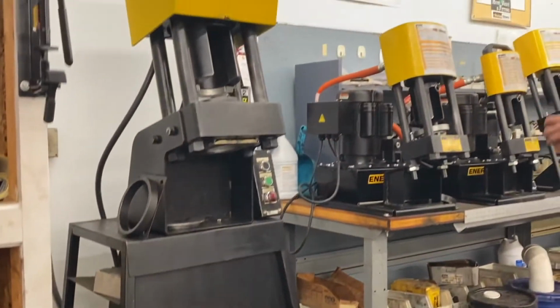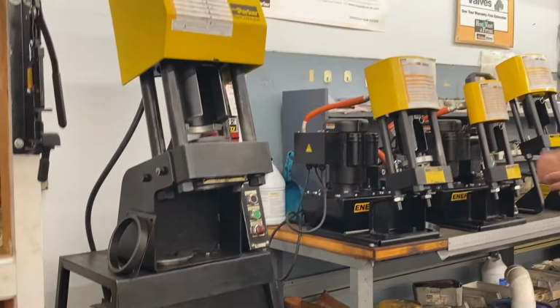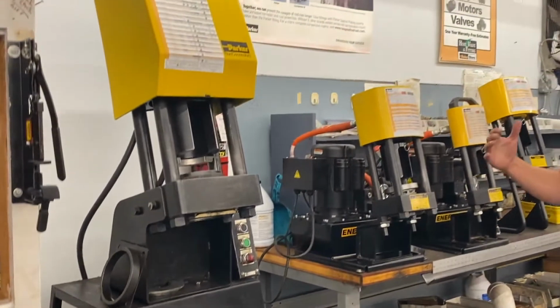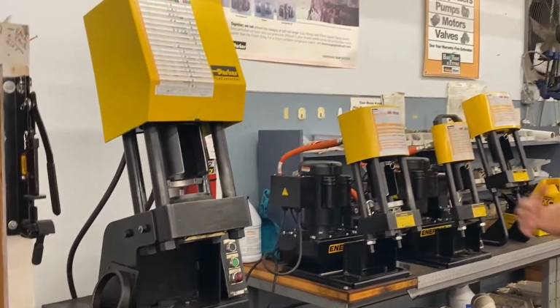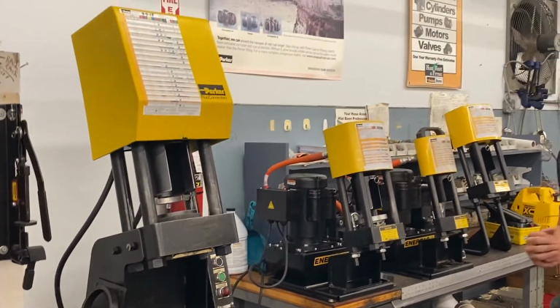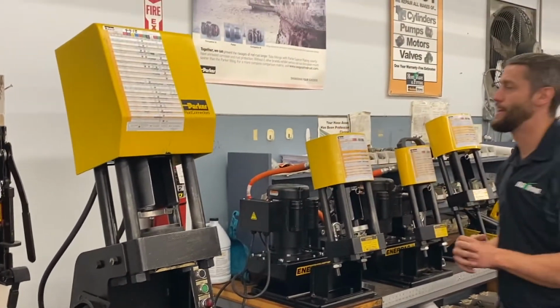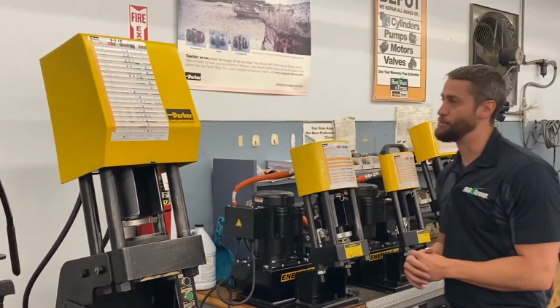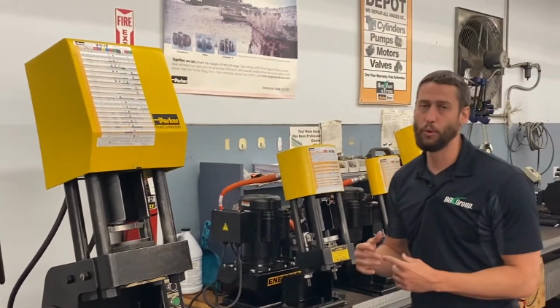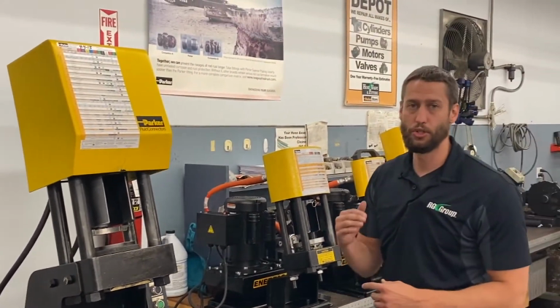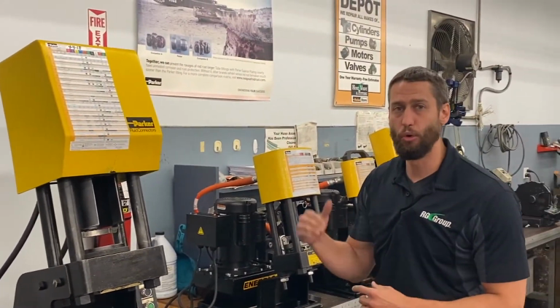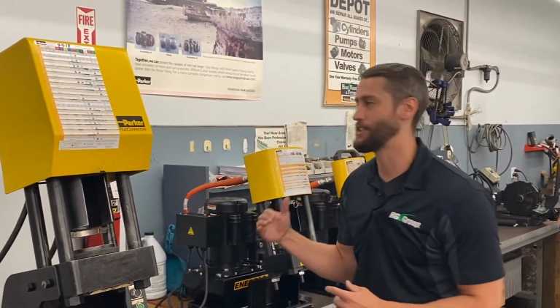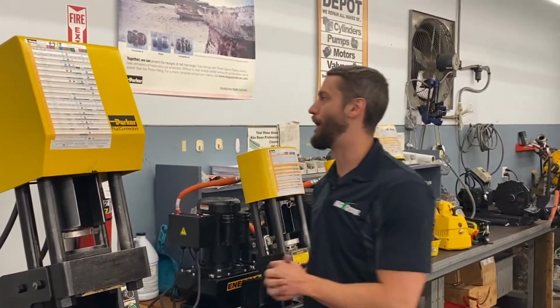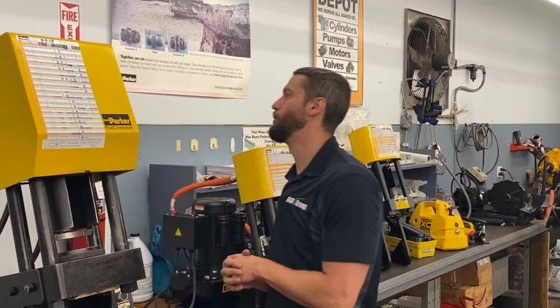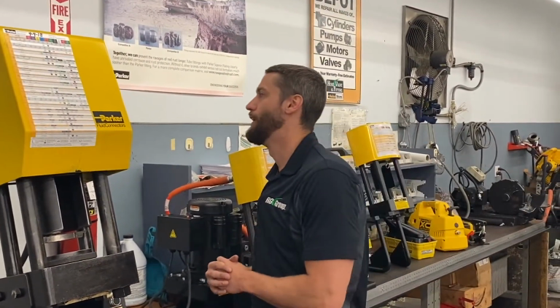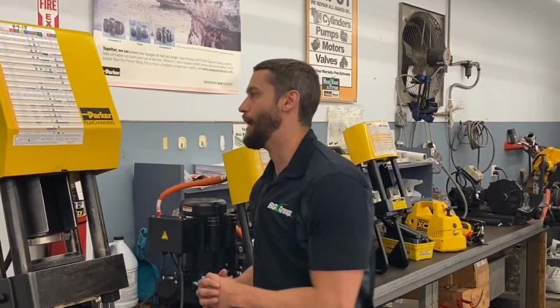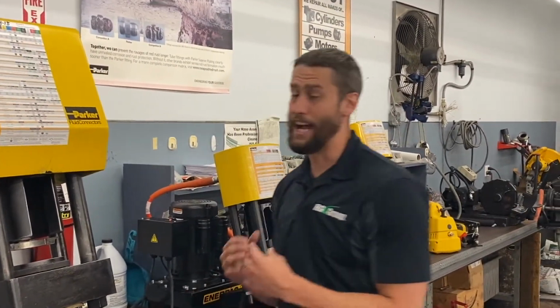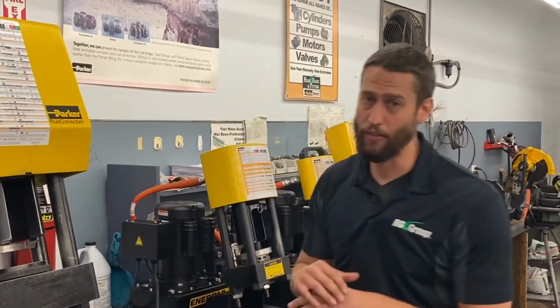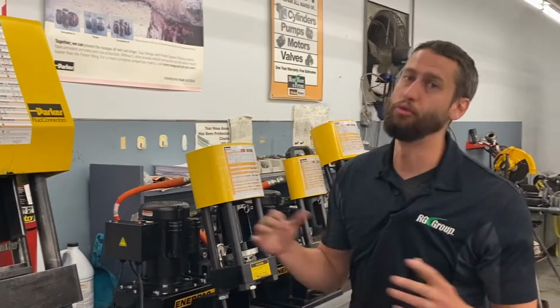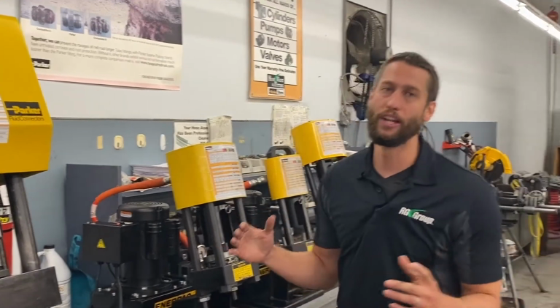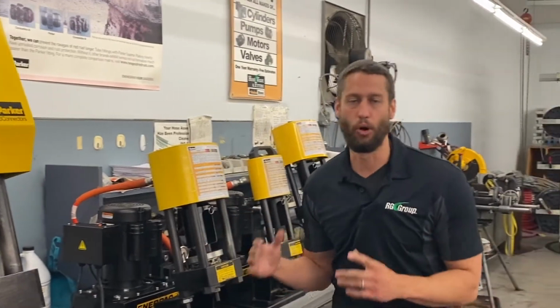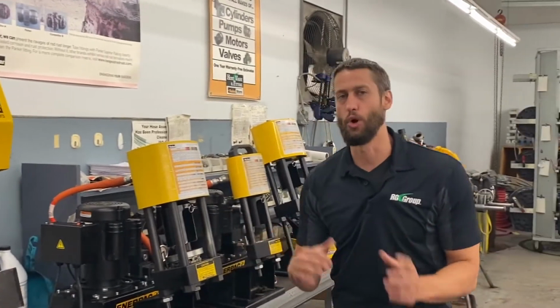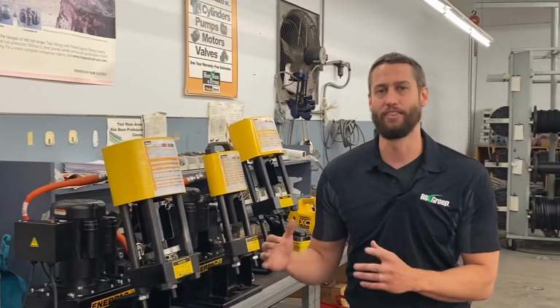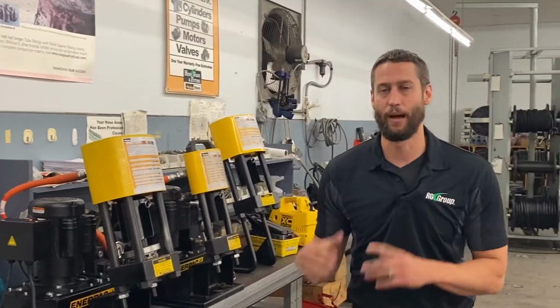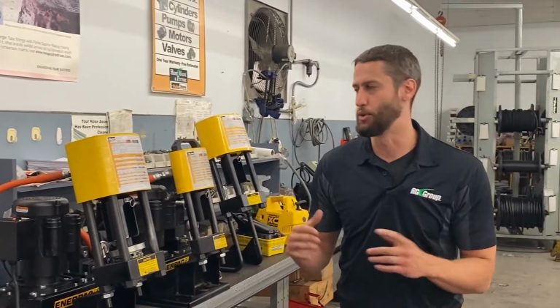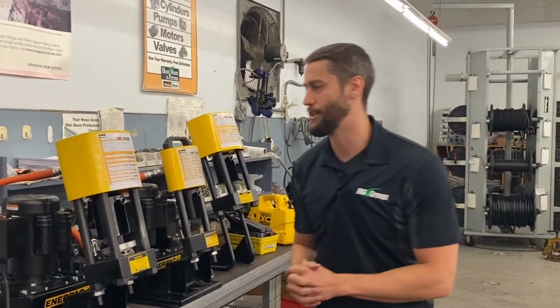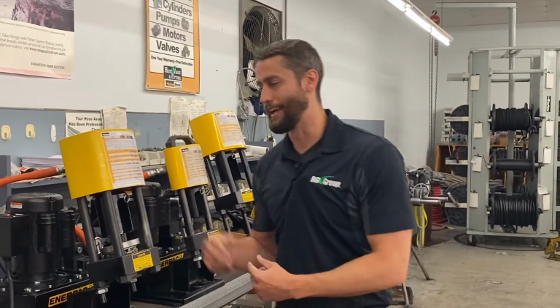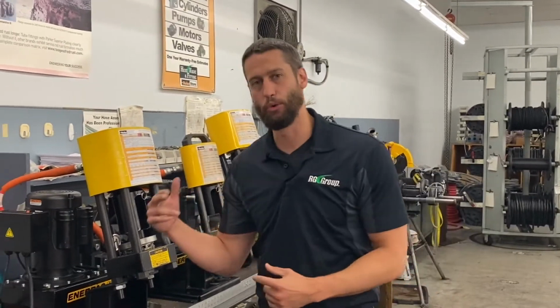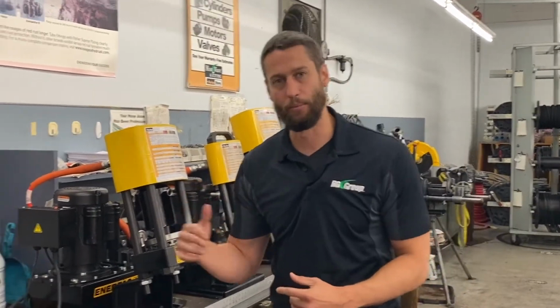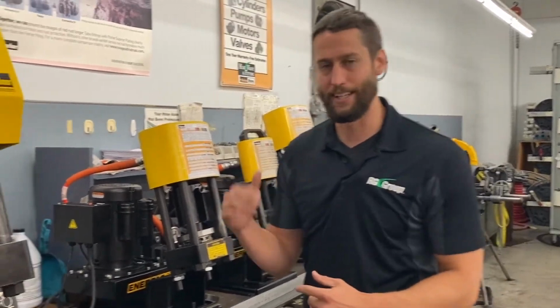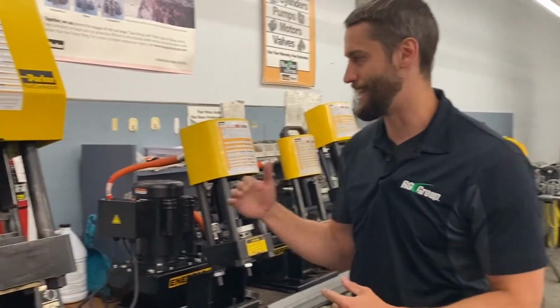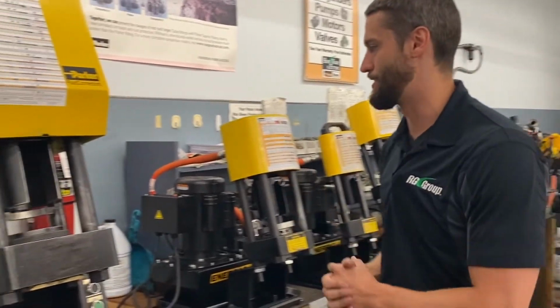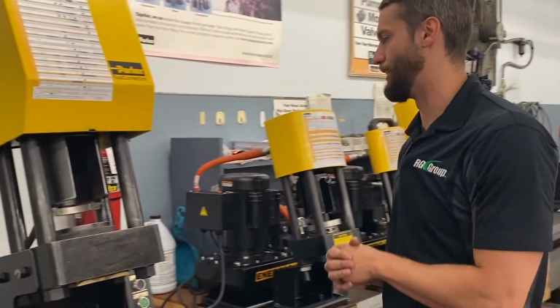It has hose crimping capabilities up to 2 inch, 2, 4, and 6 wire hose. It actually covers the full range of Parker's hose and fittings up to 2 inch and can also crimp steel and stainless steel fittings.